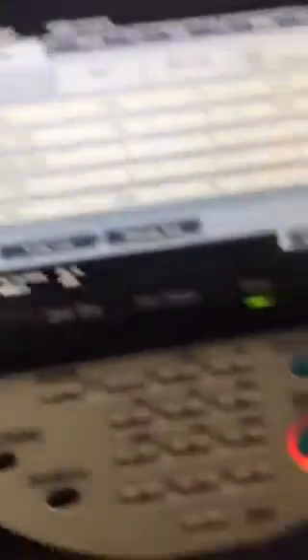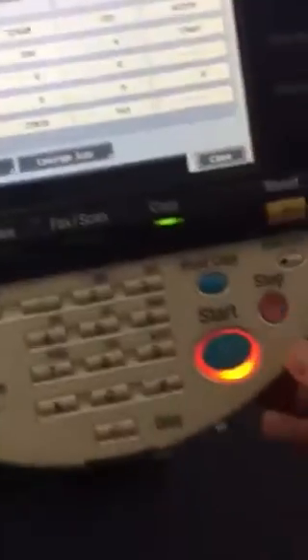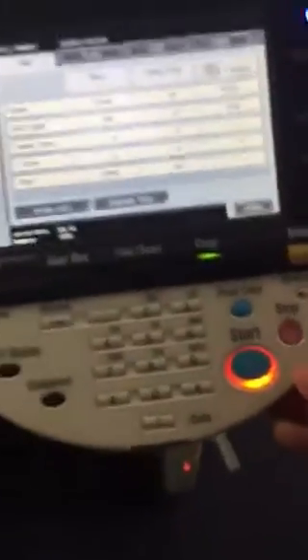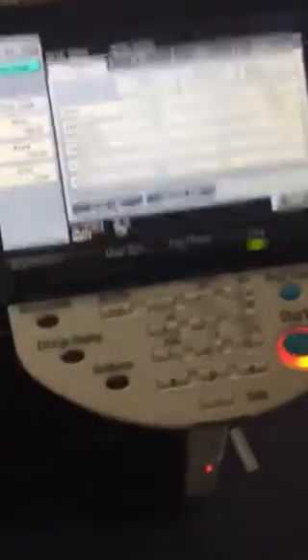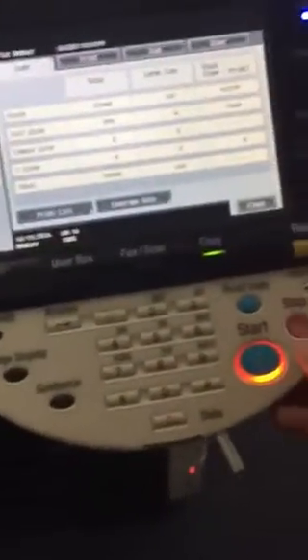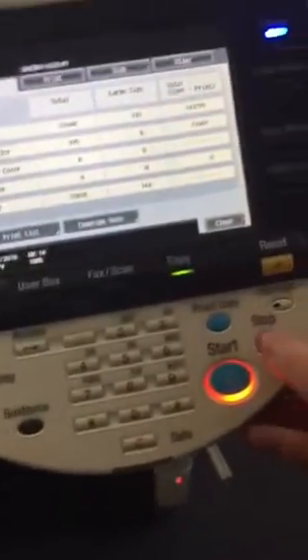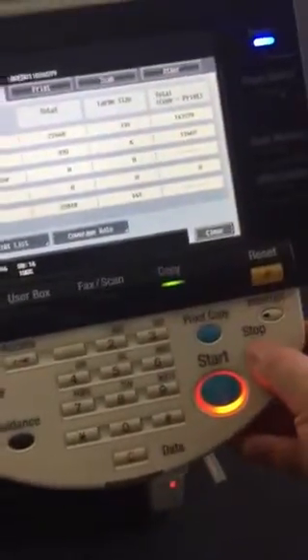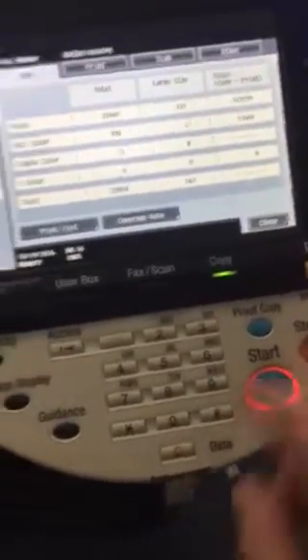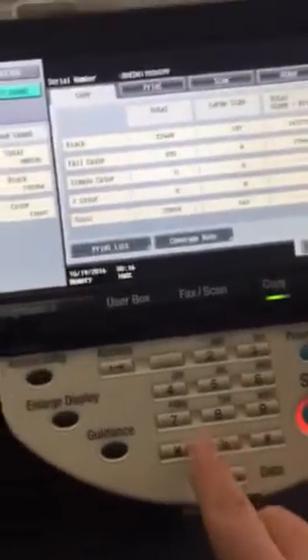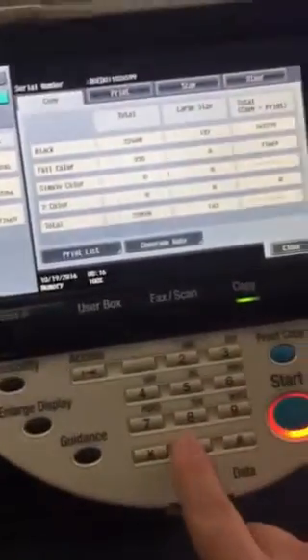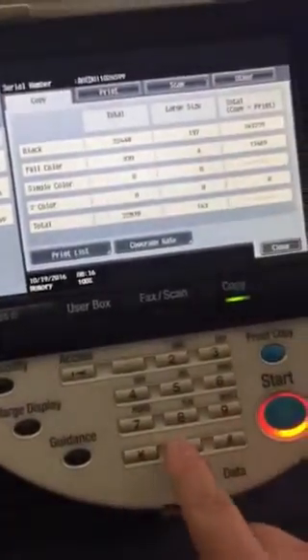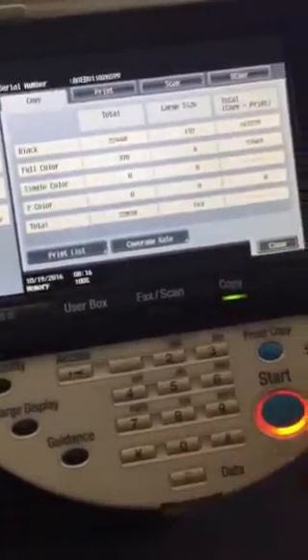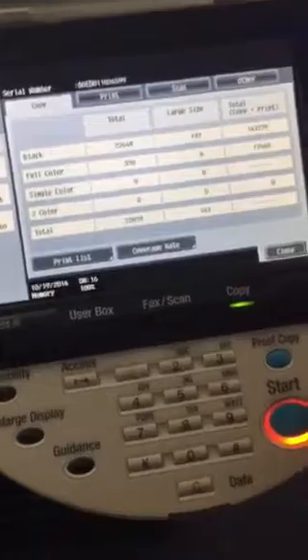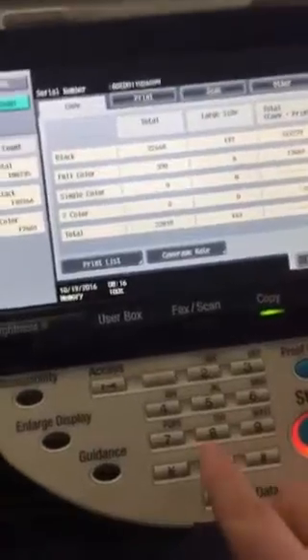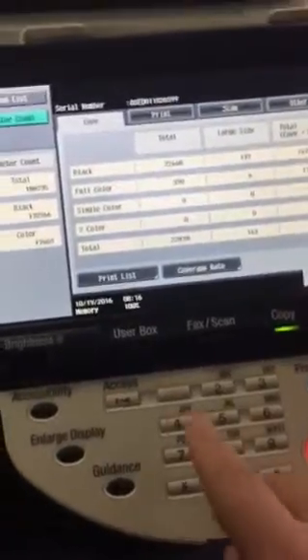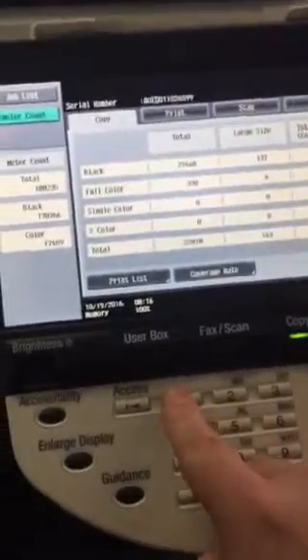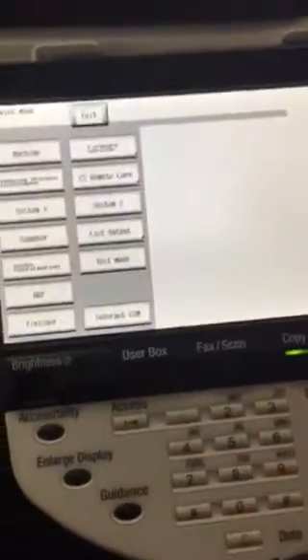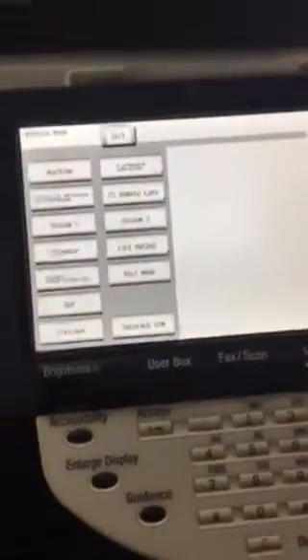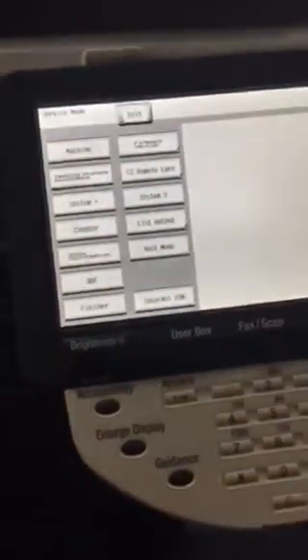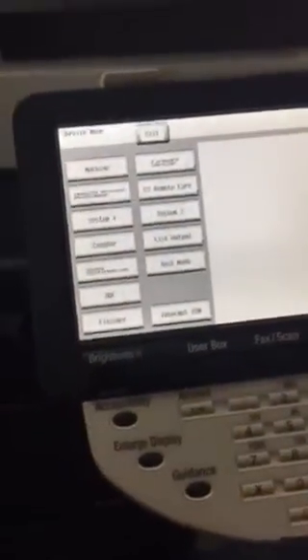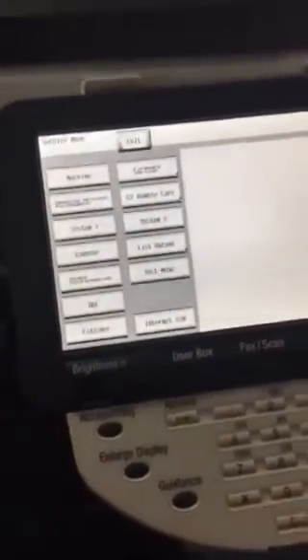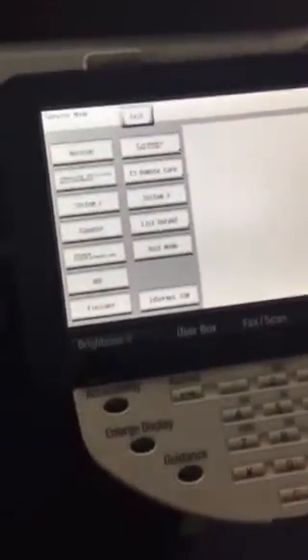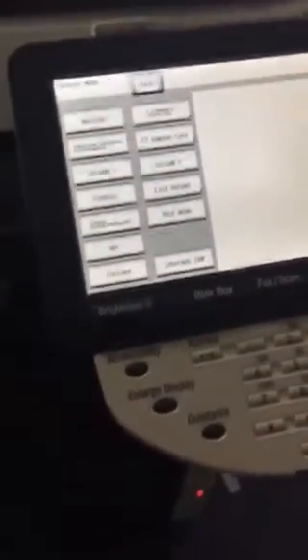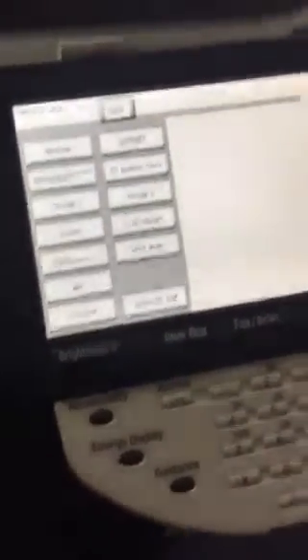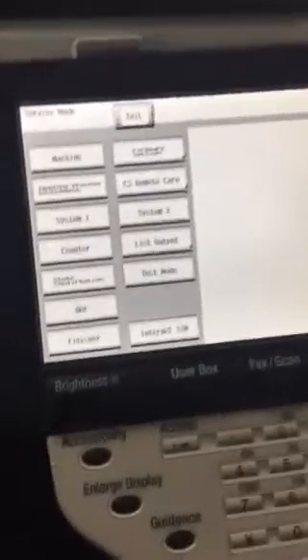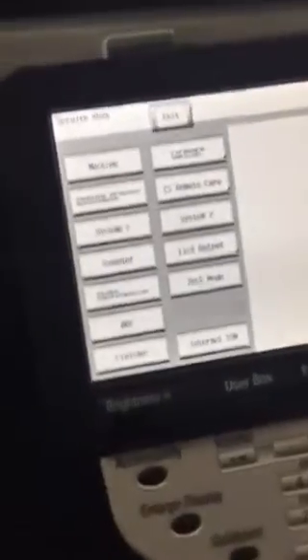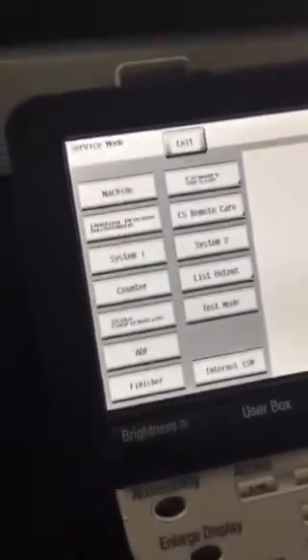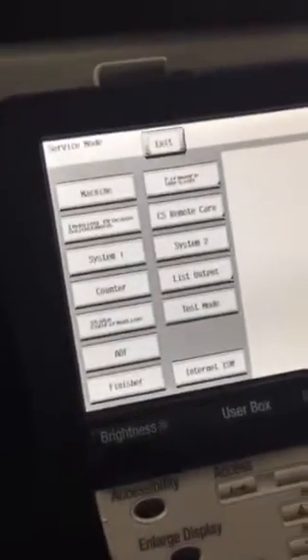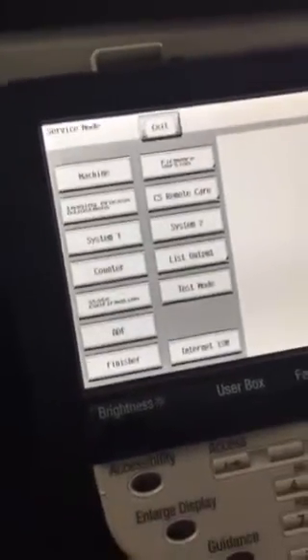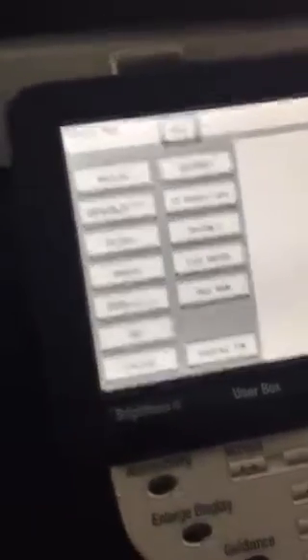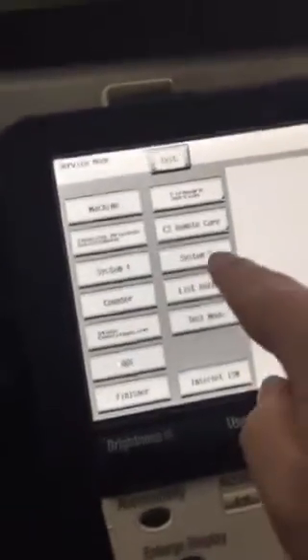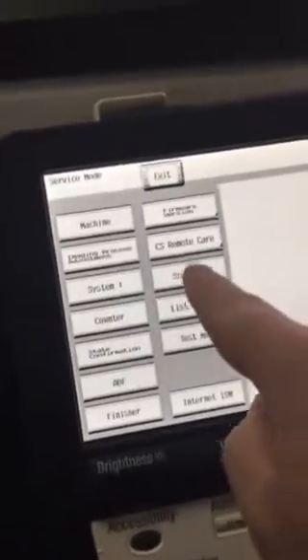To get into the tech rep mode, you're going to click stop, zero, zero, stop, zero, one. That's going to take you to the service mode. From here it's system two.